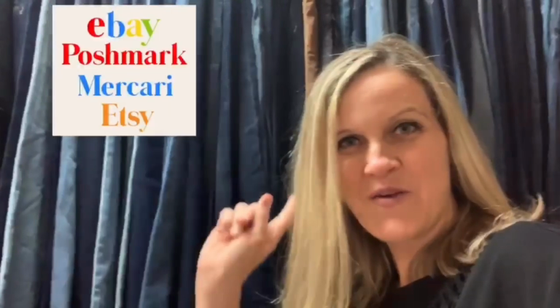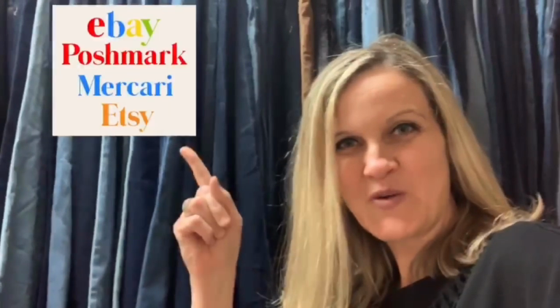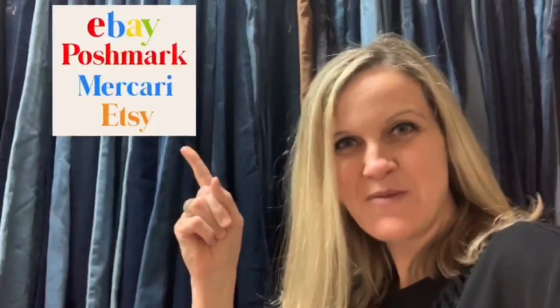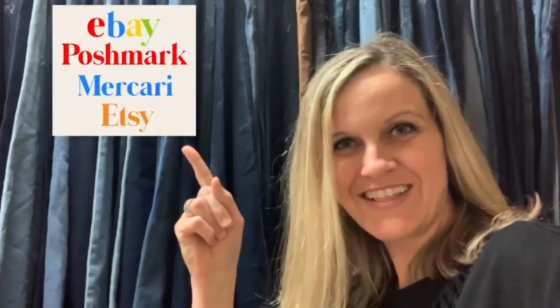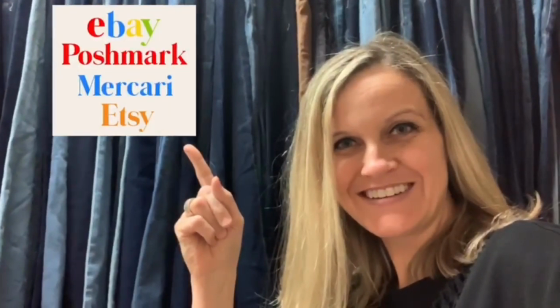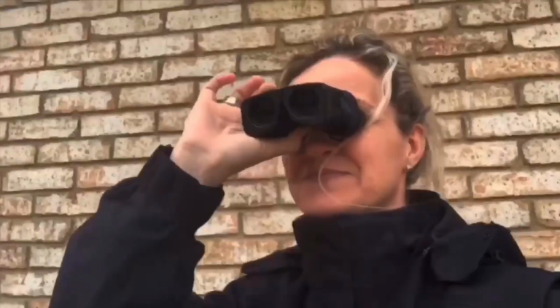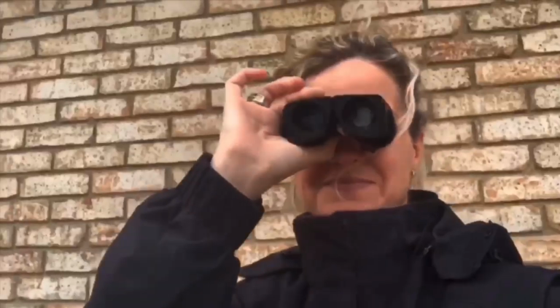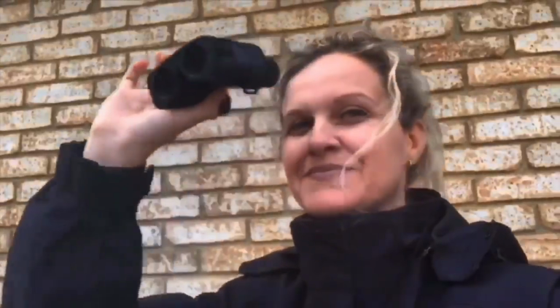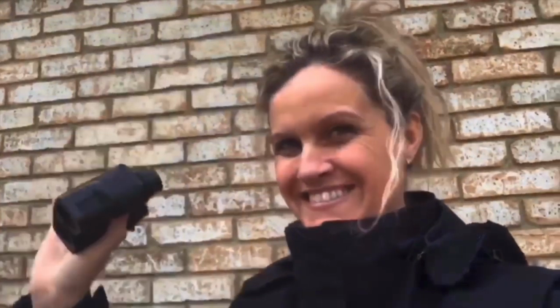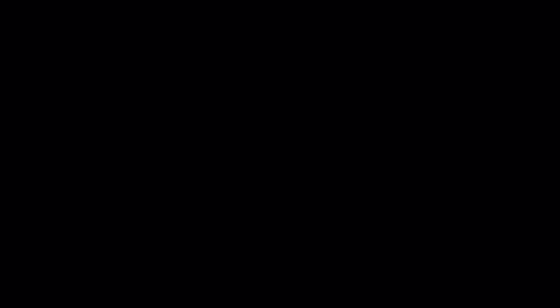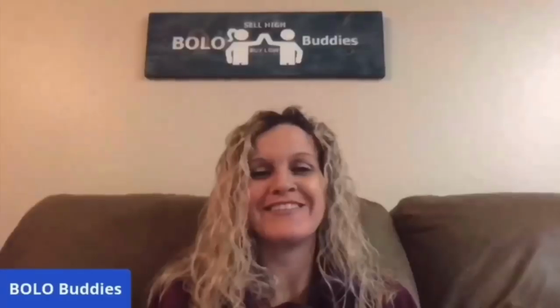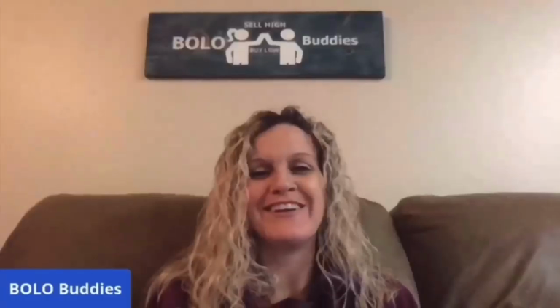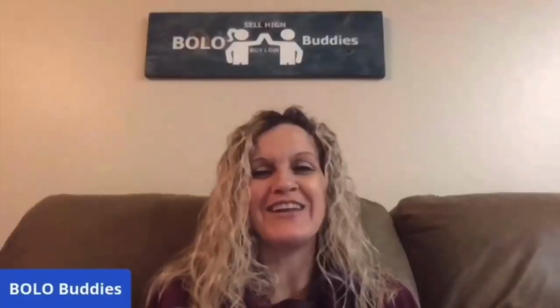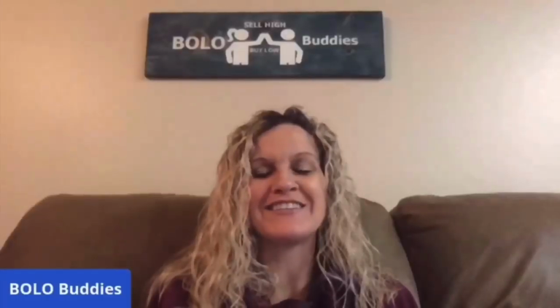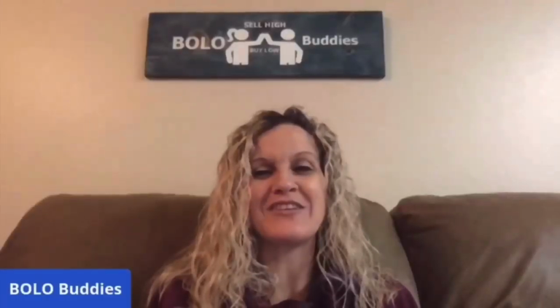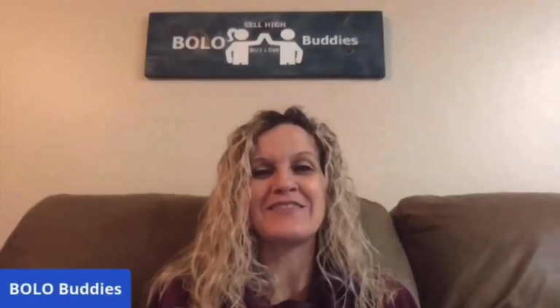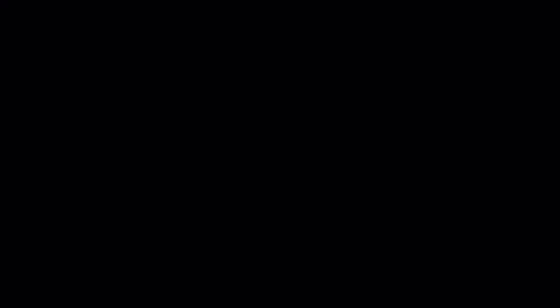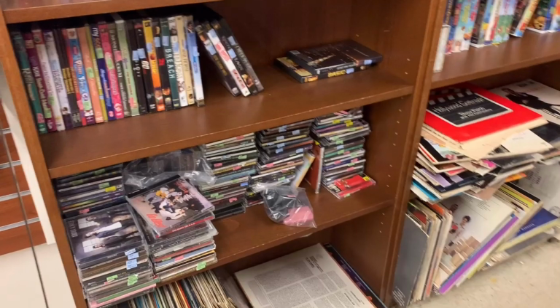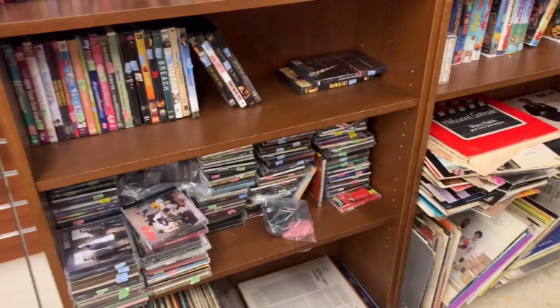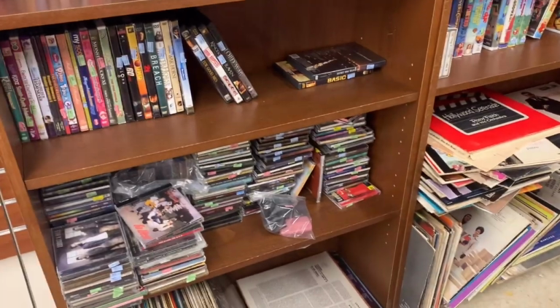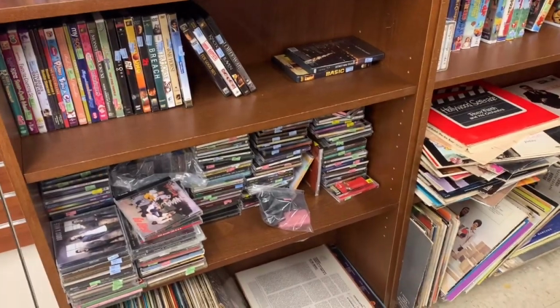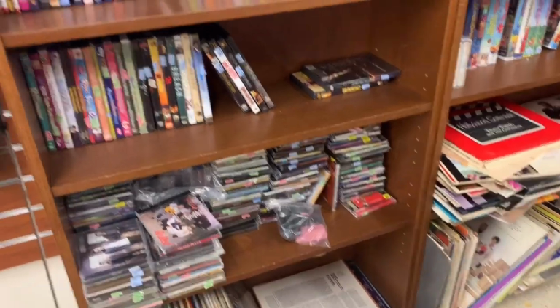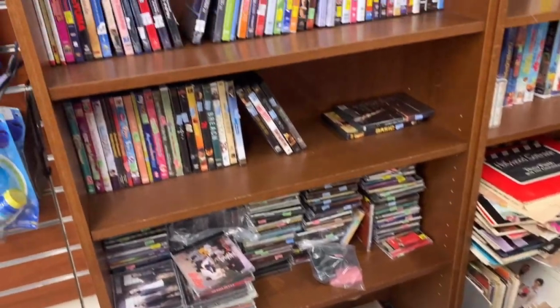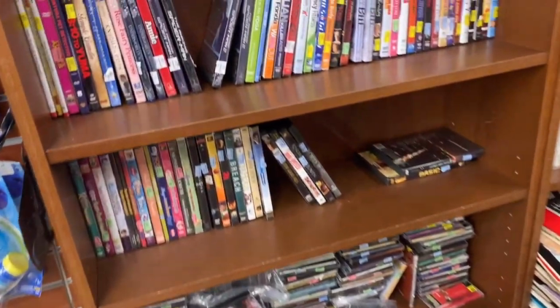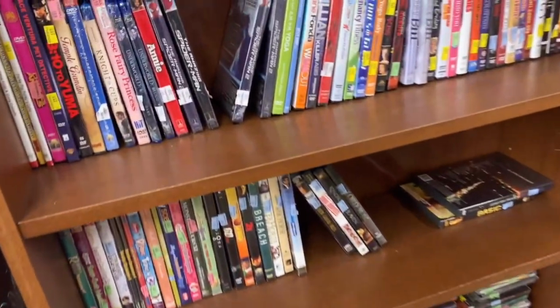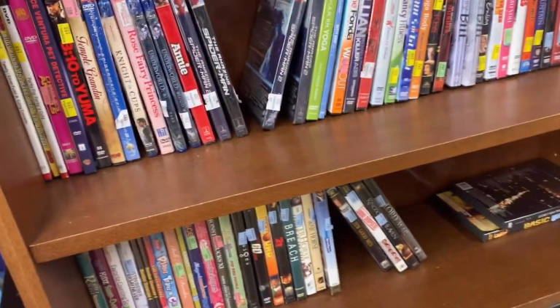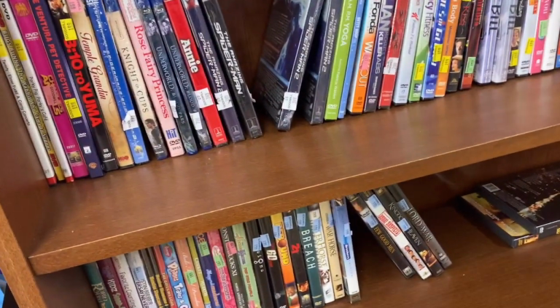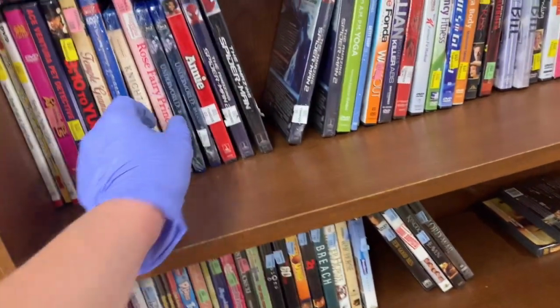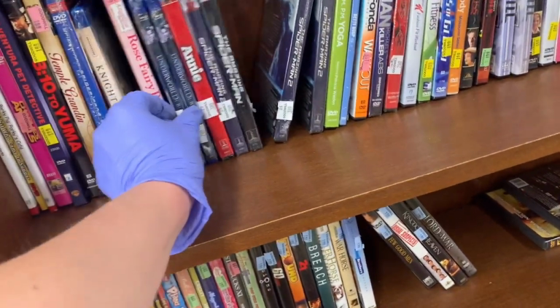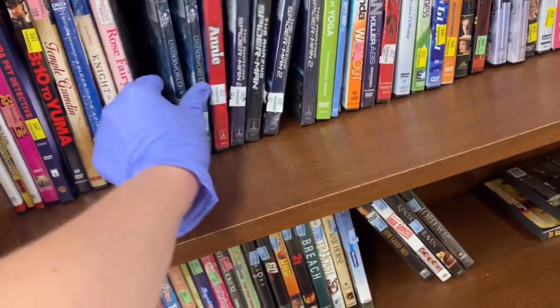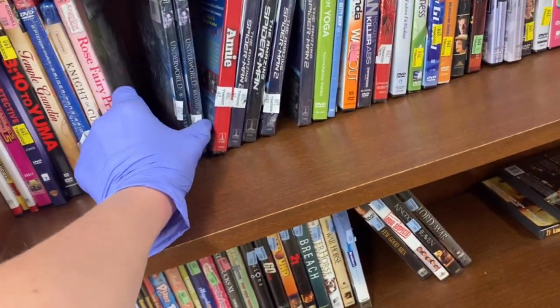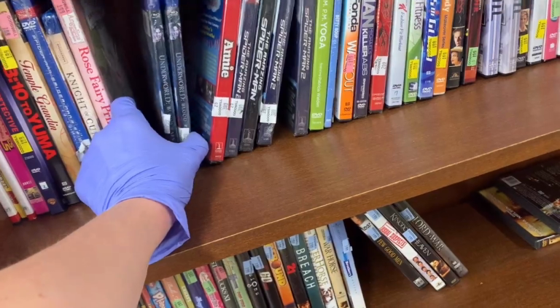Full-time reseller. Alright, let's get started. At this Goodwill, I always typically start with the movies.